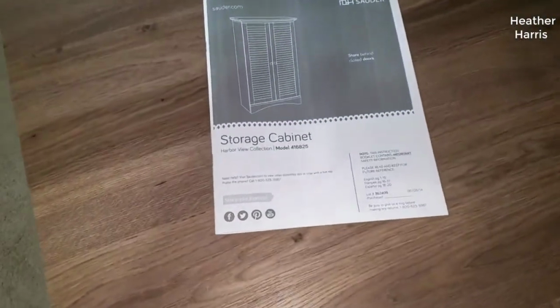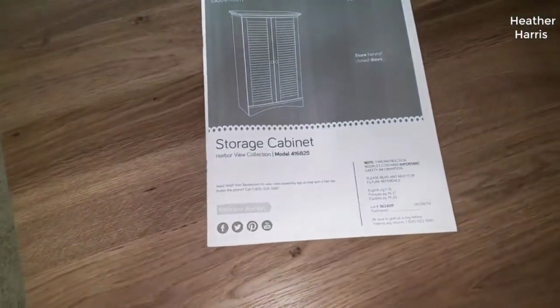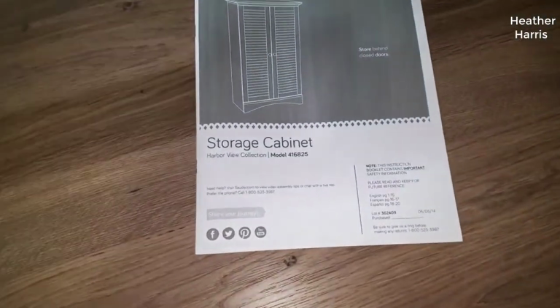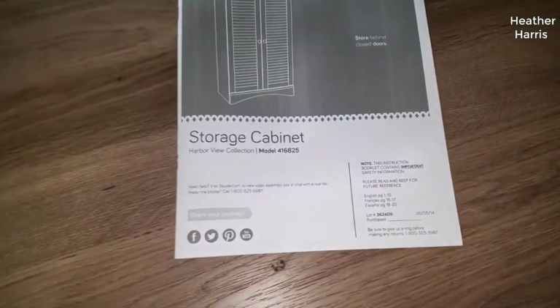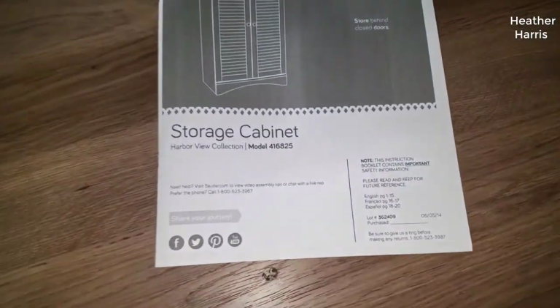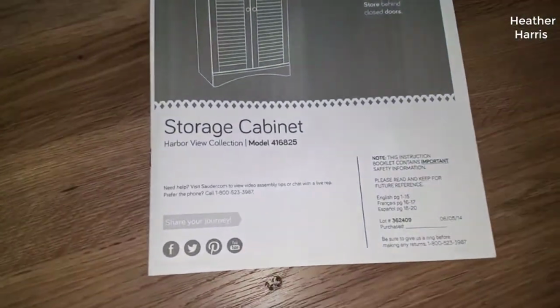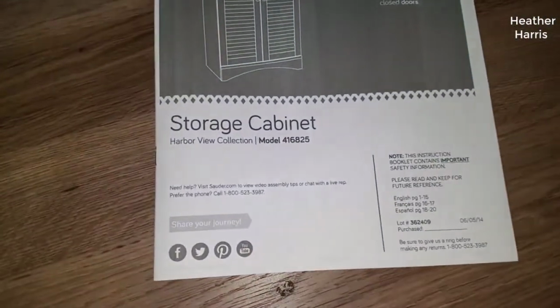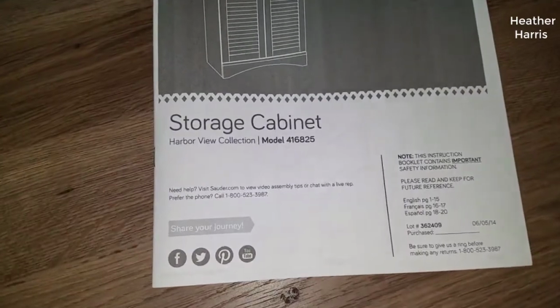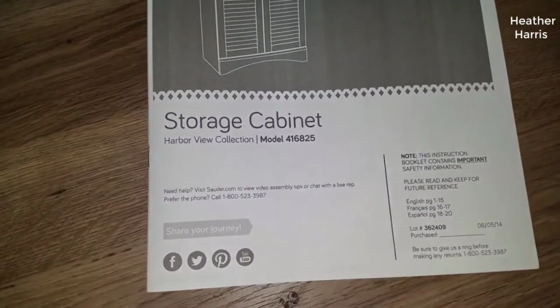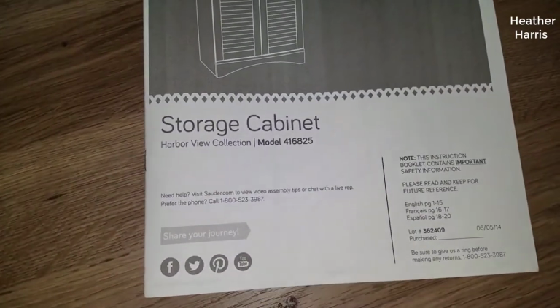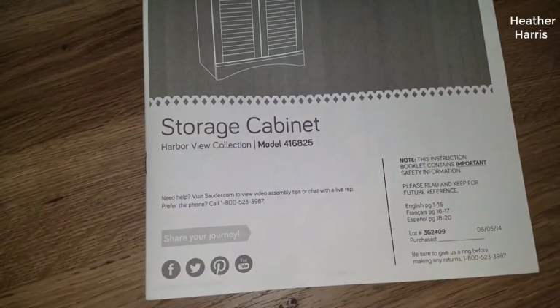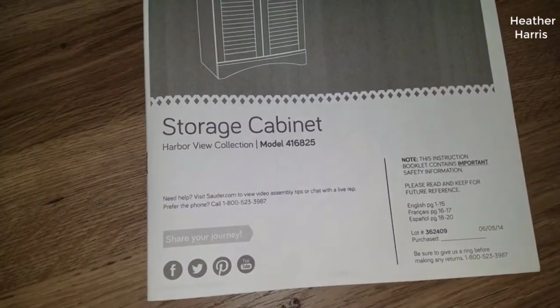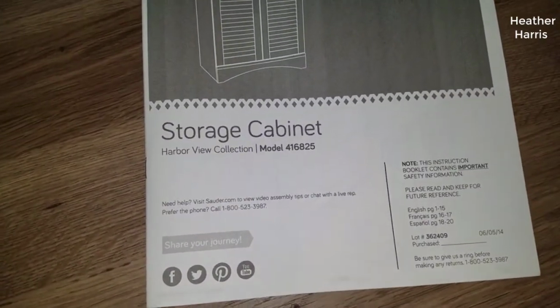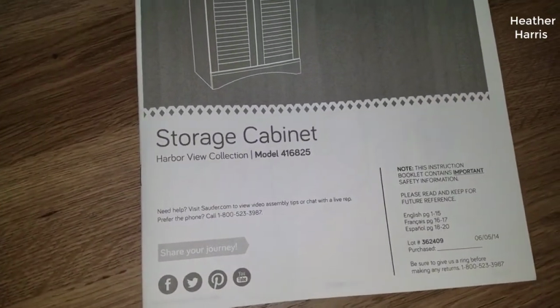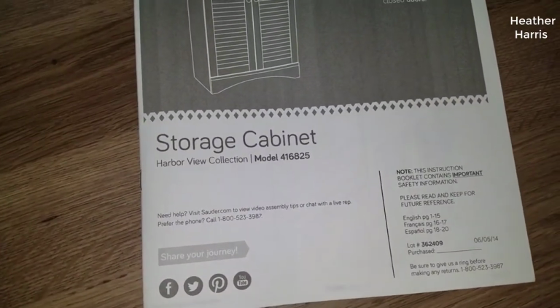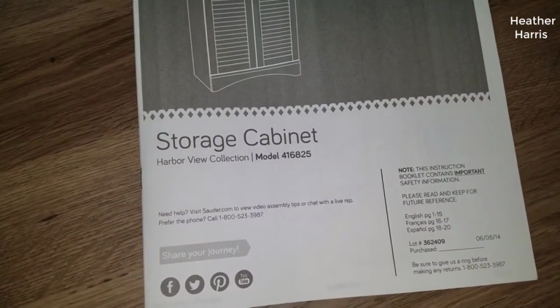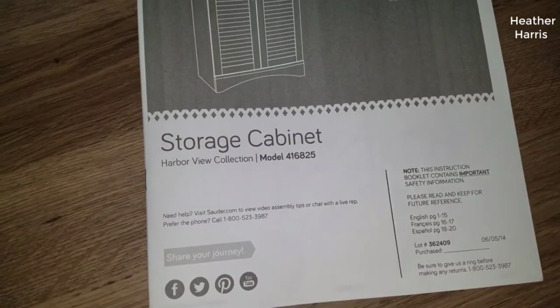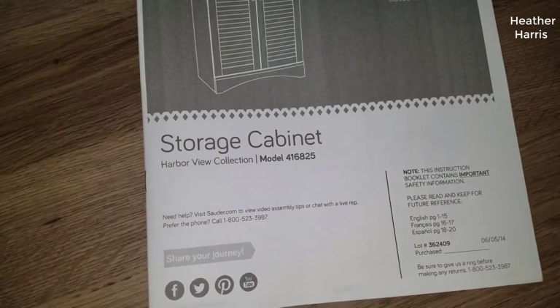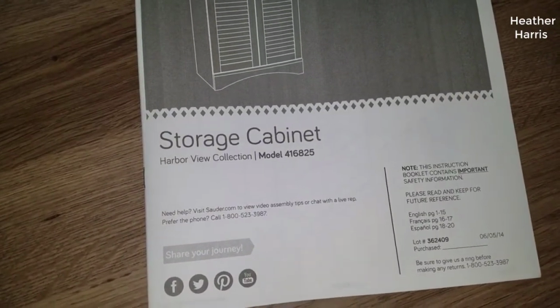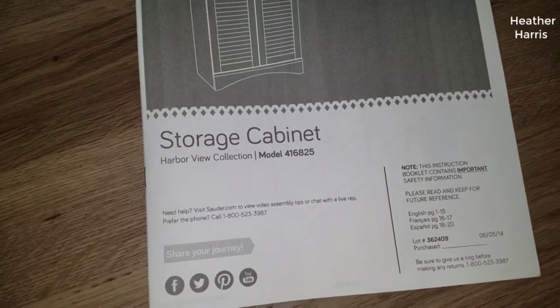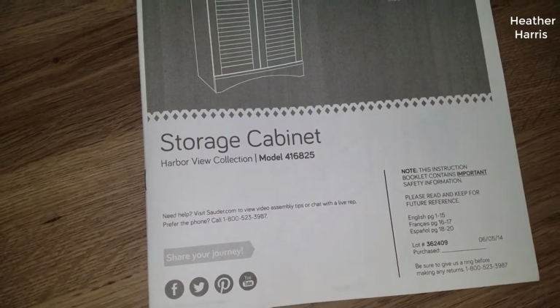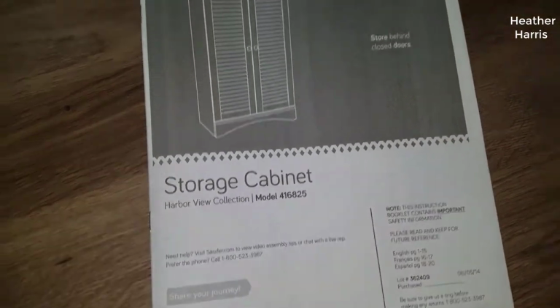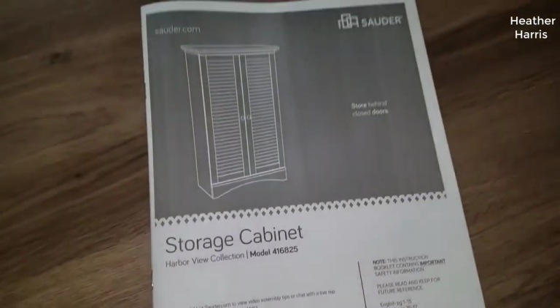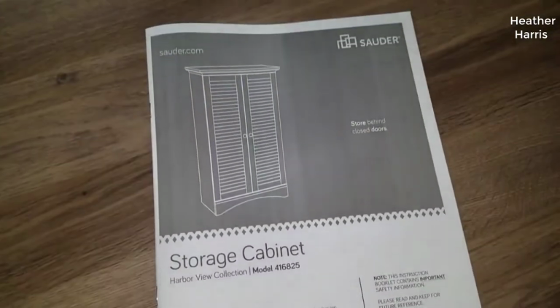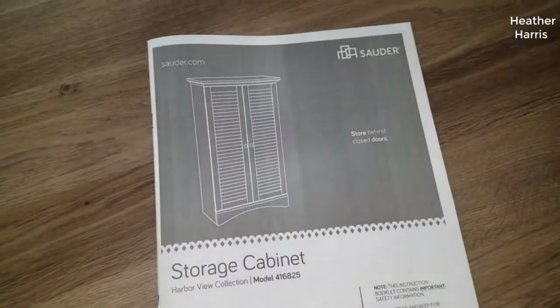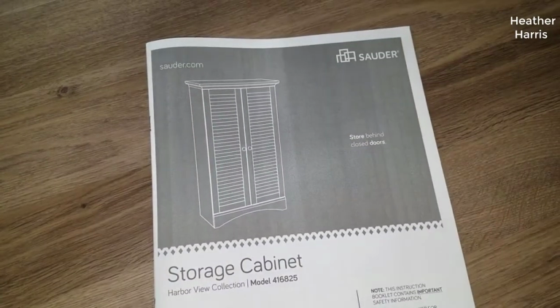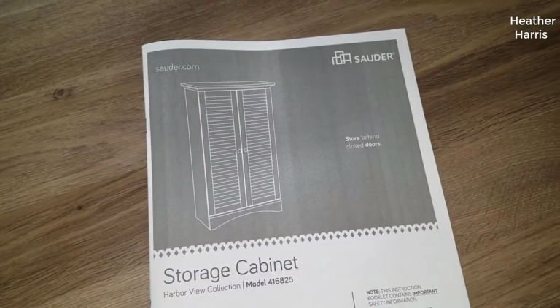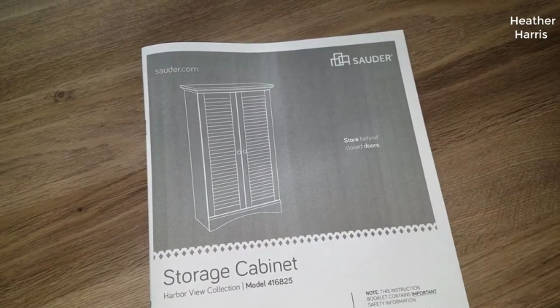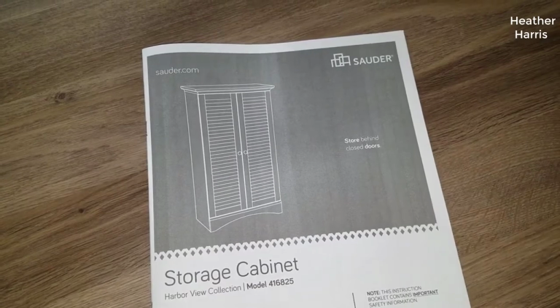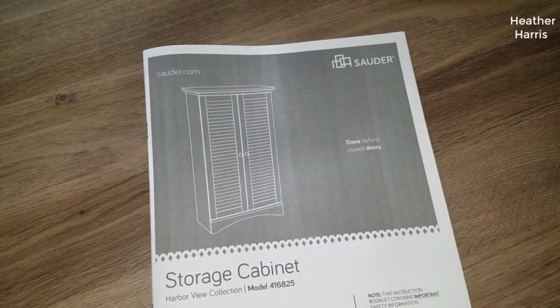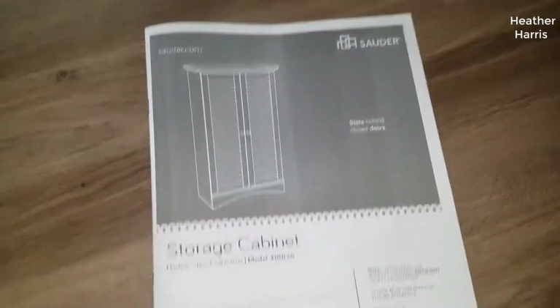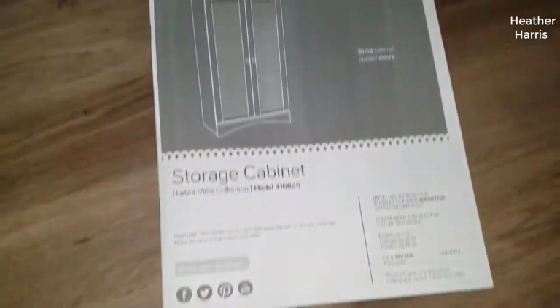I should mention real quick too — I found a pretty good deal on this. I'll put a link below in the description so you can check that out if you're interested in getting one for yourself.